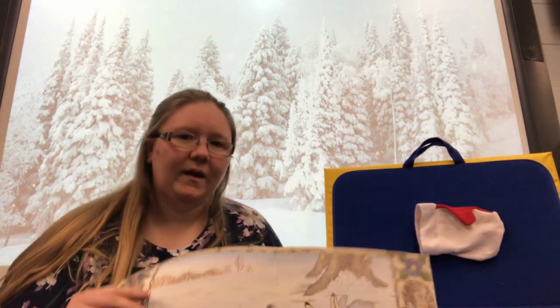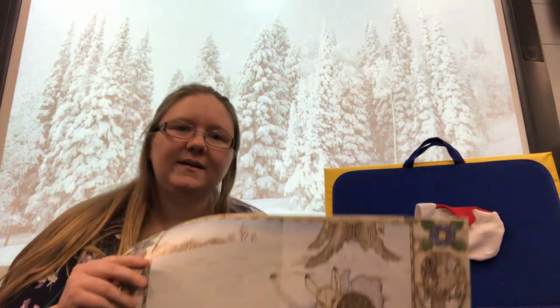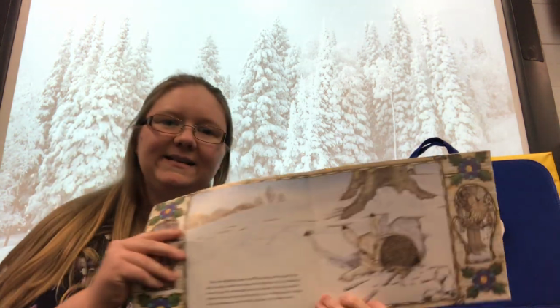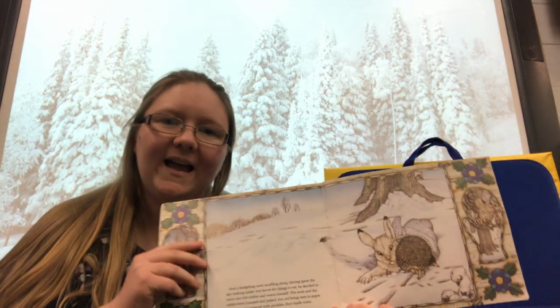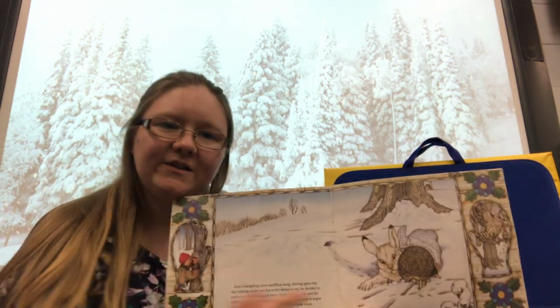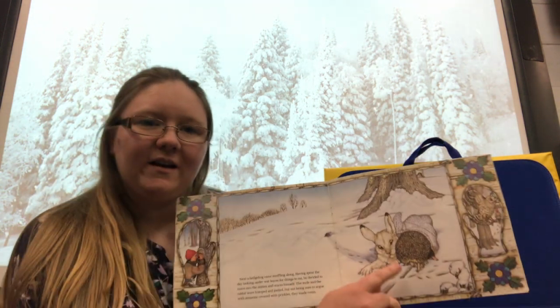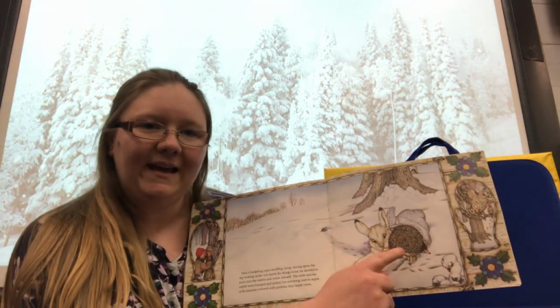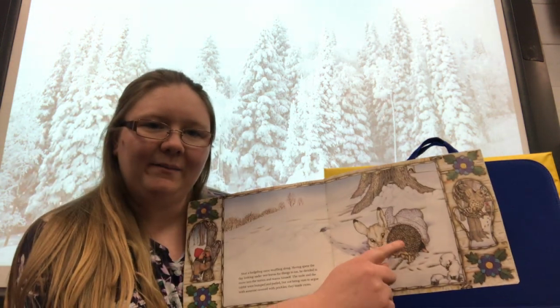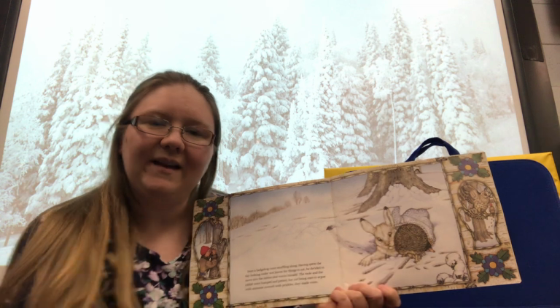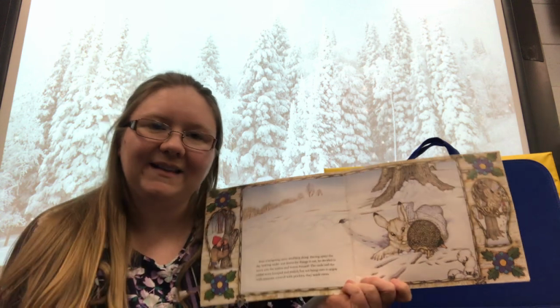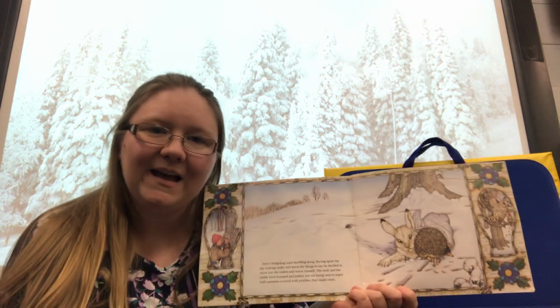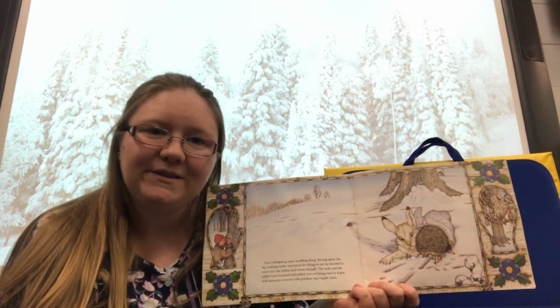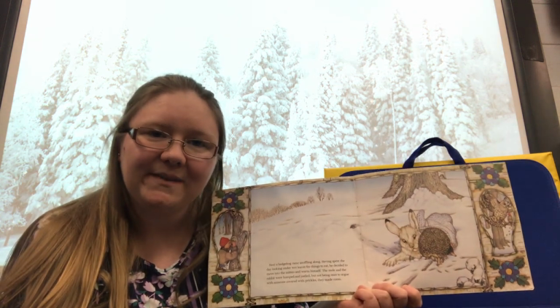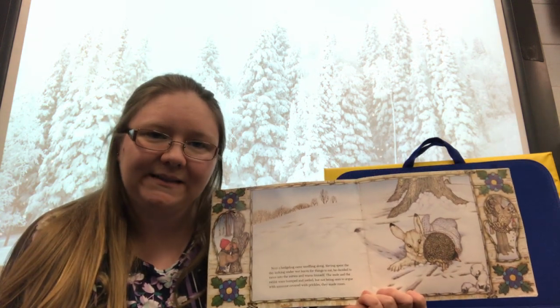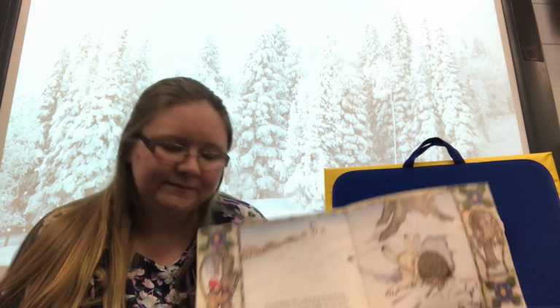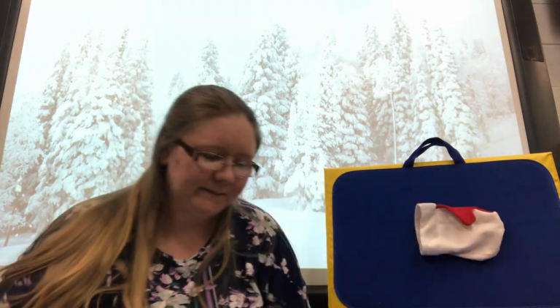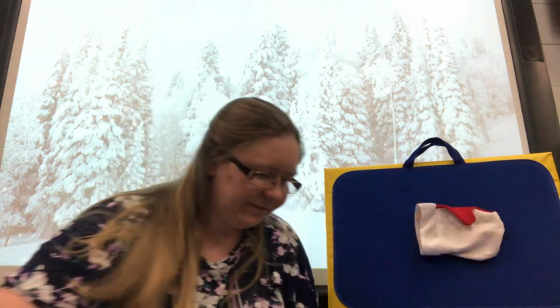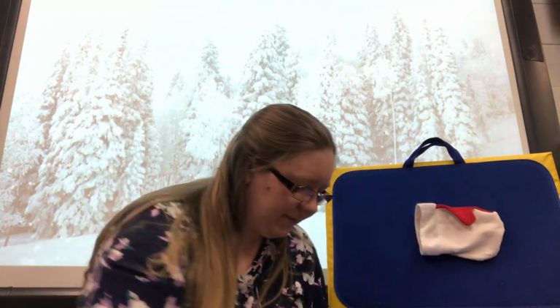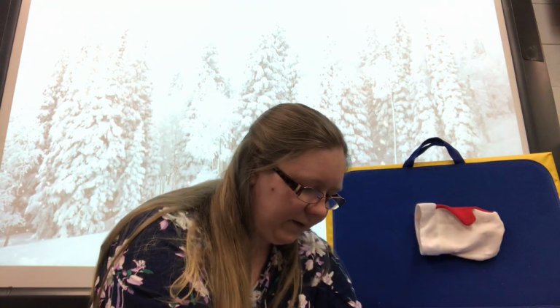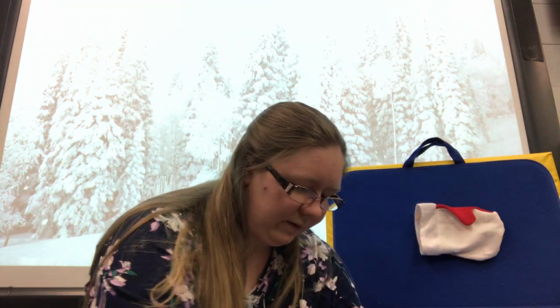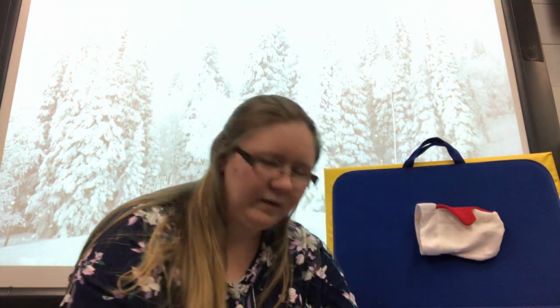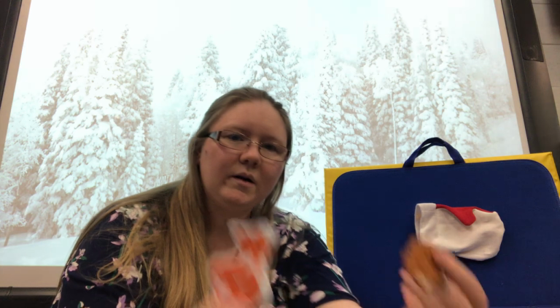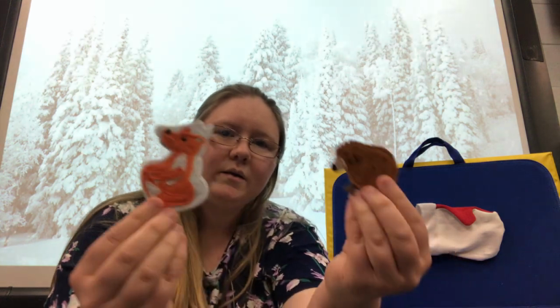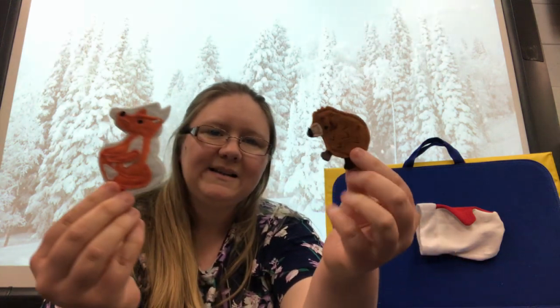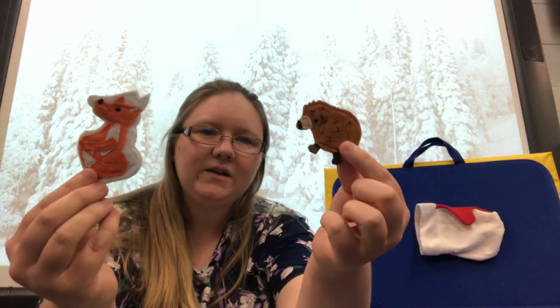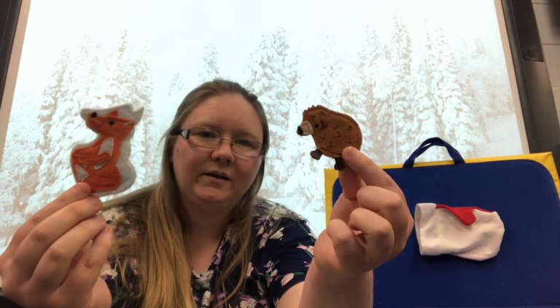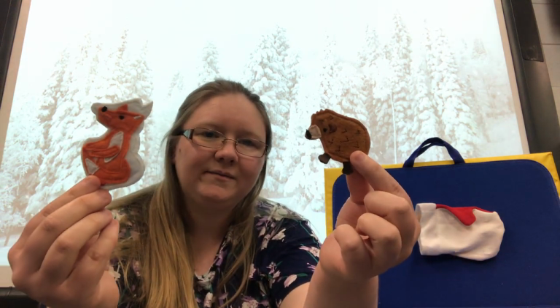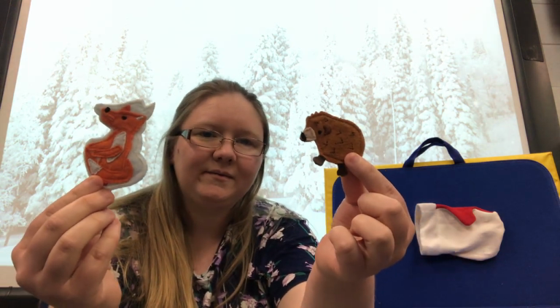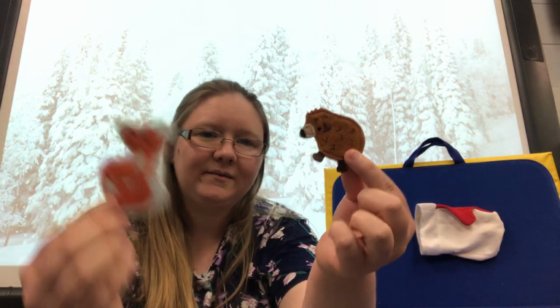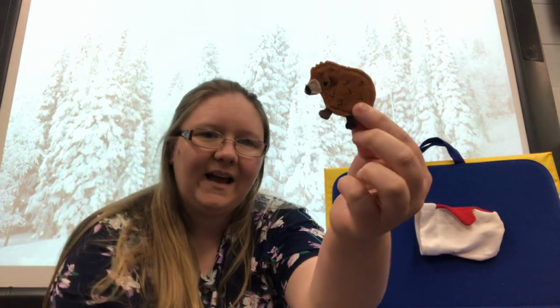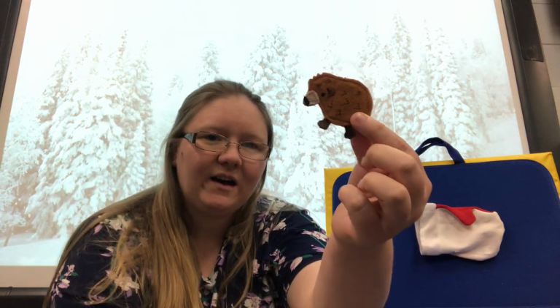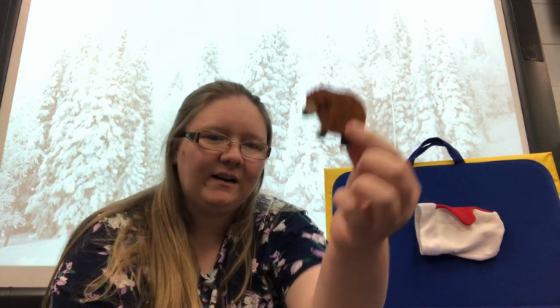Next, a hedgehog came and climbed into the mitten. Where's a hedgehog? Hedgehog.